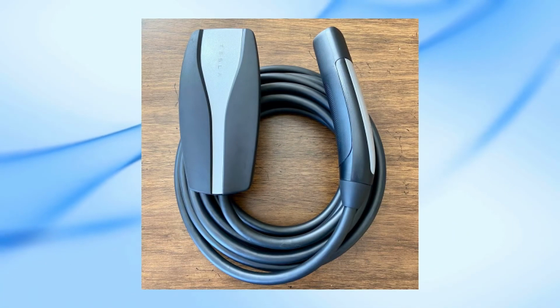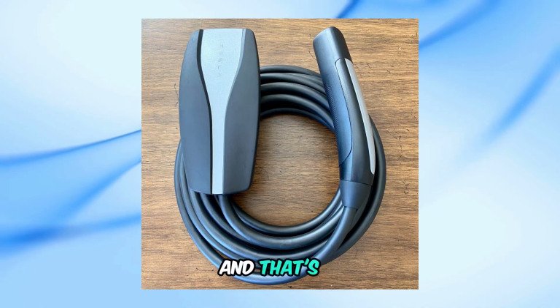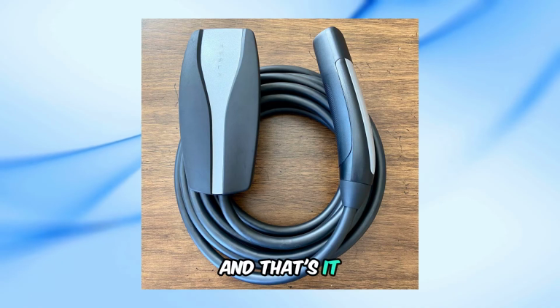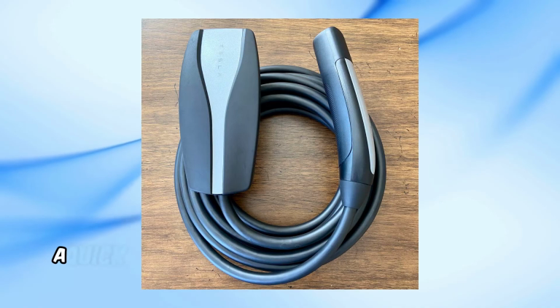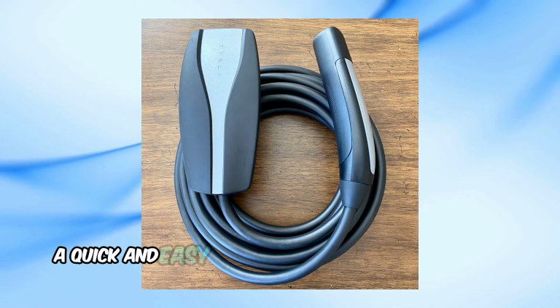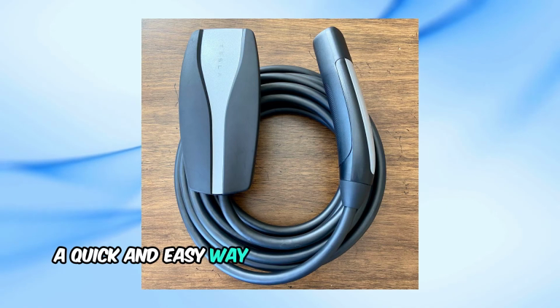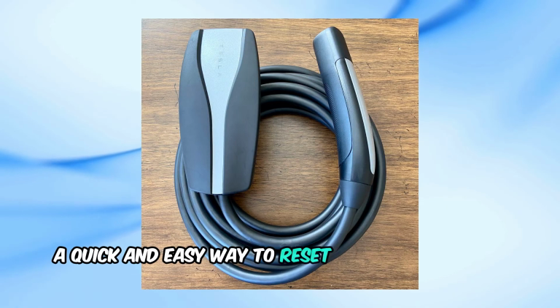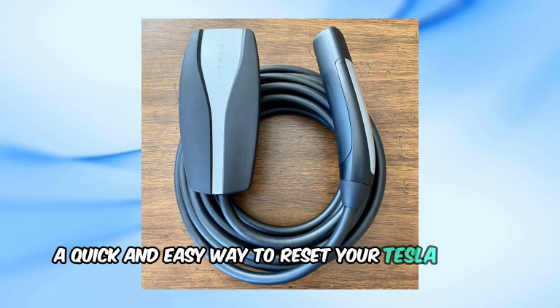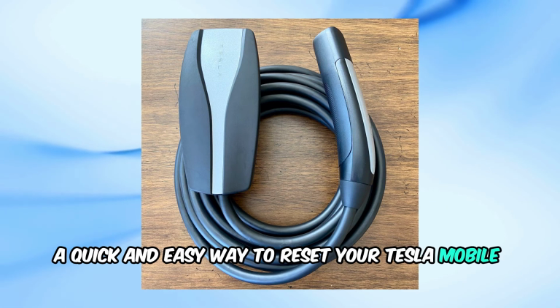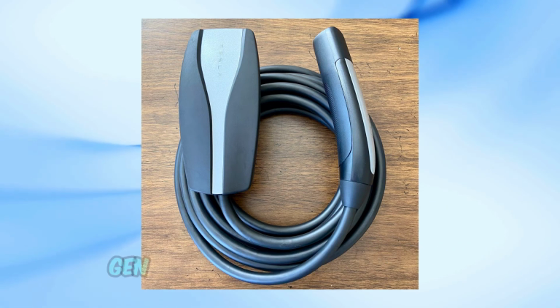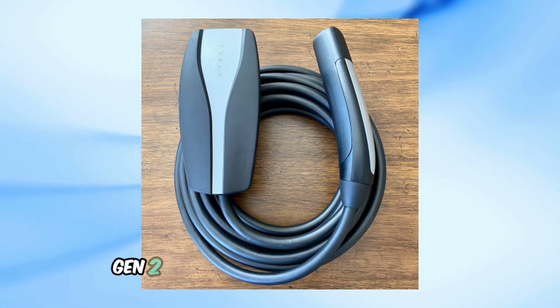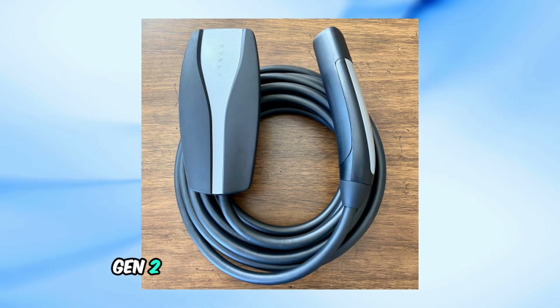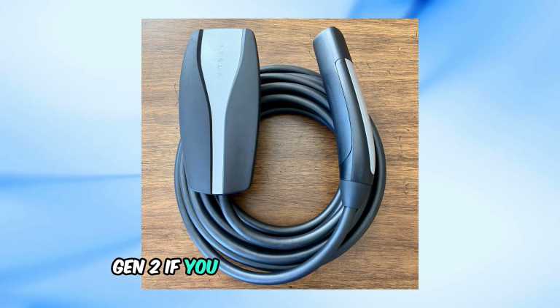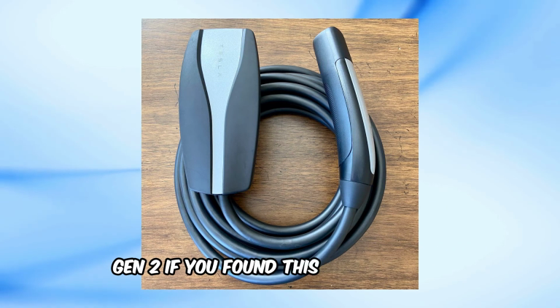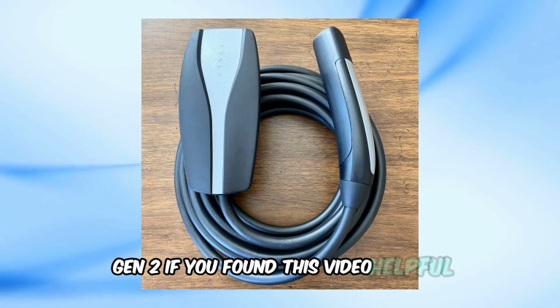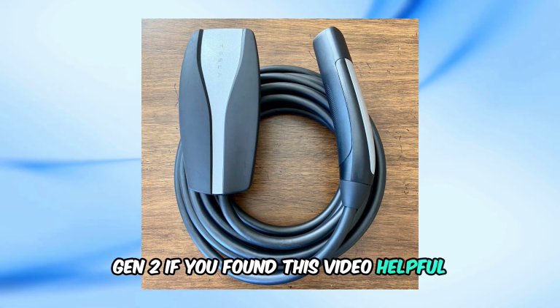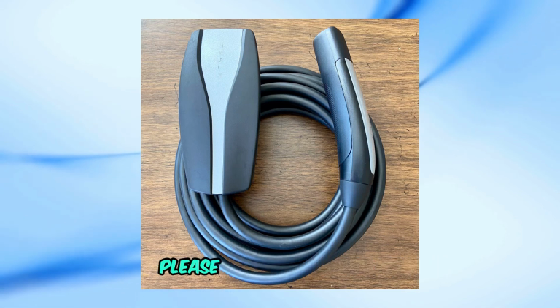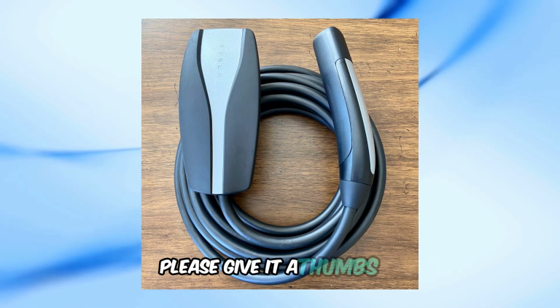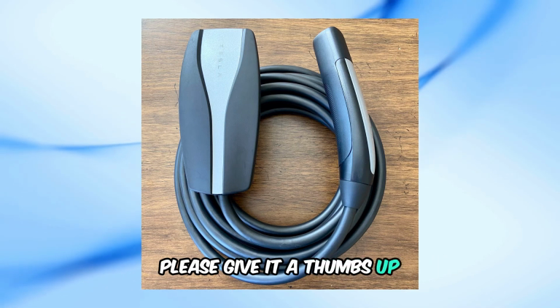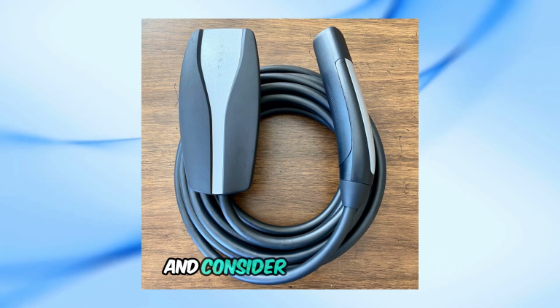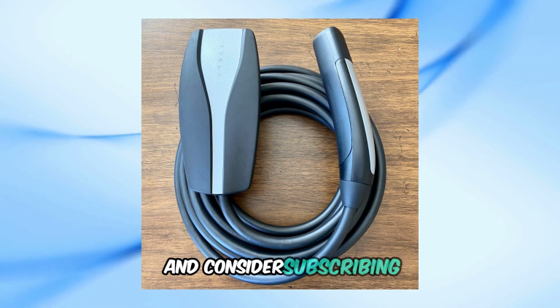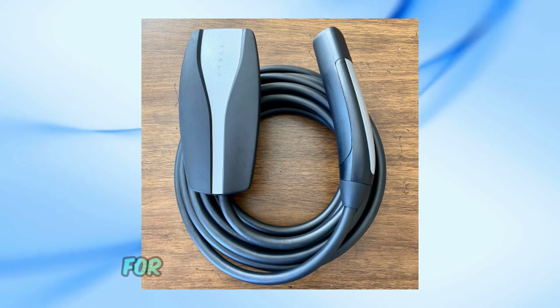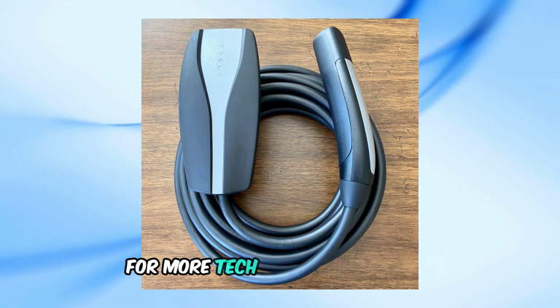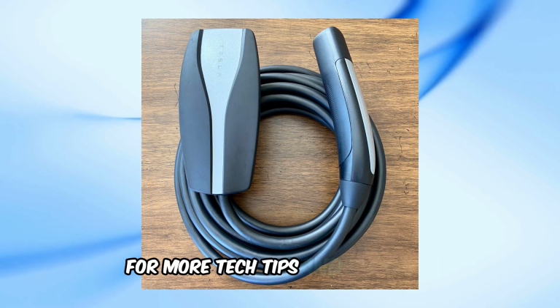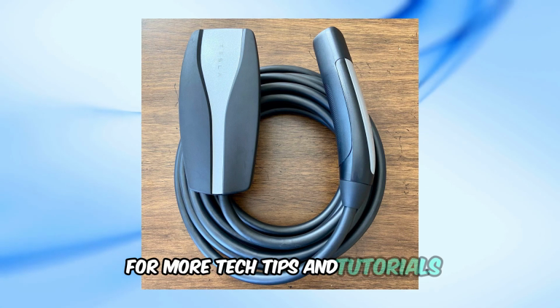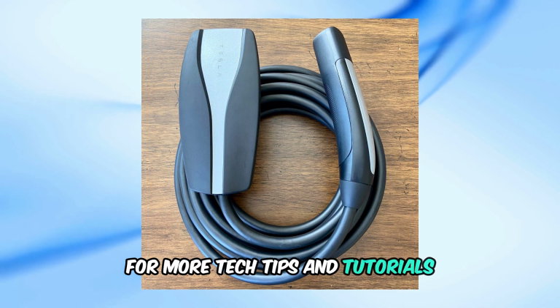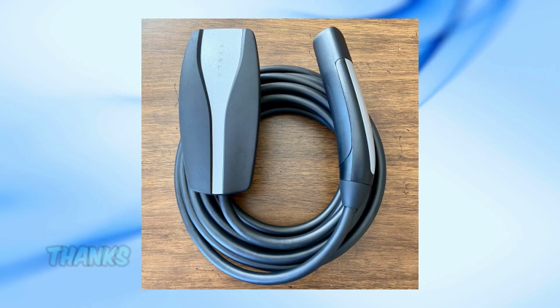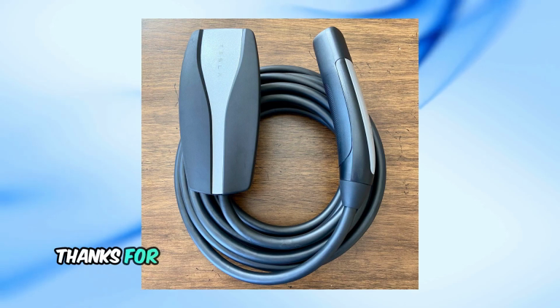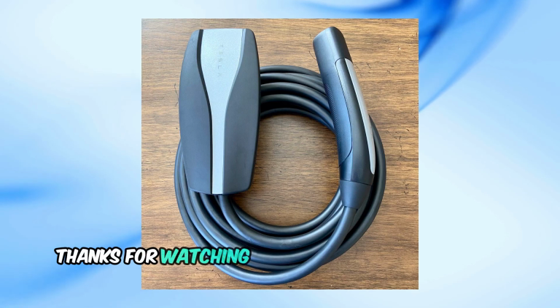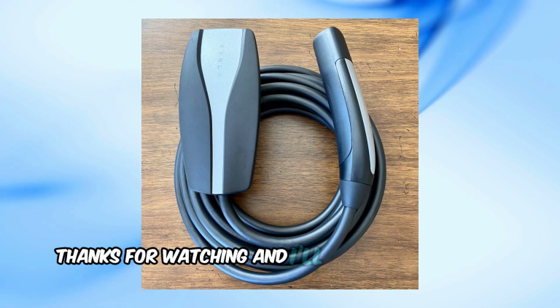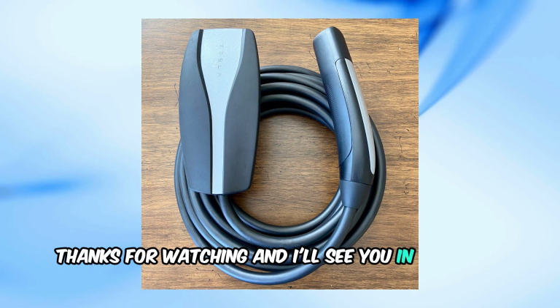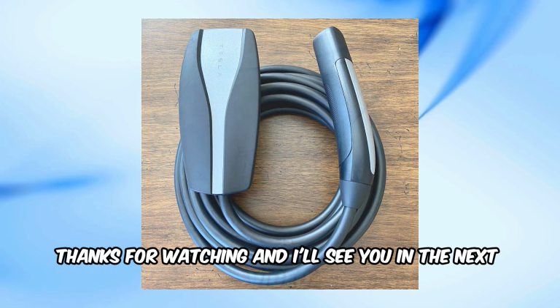And that's it — a quick and easy way to reset your Tesla Mobile Charger Gen 2. If you found this video helpful, please give it a thumbs up and consider subscribing for more tech tips and tutorials. Thanks for watching, and I'll see you in the next video.